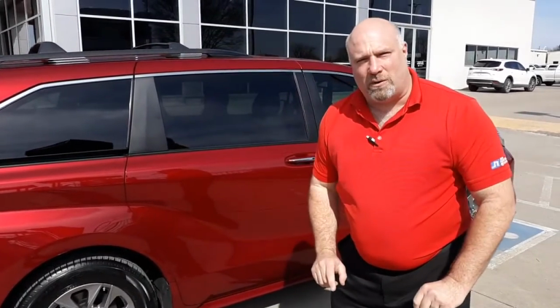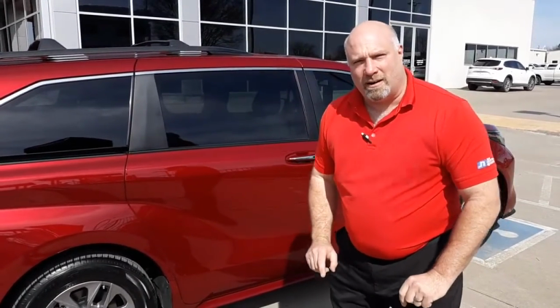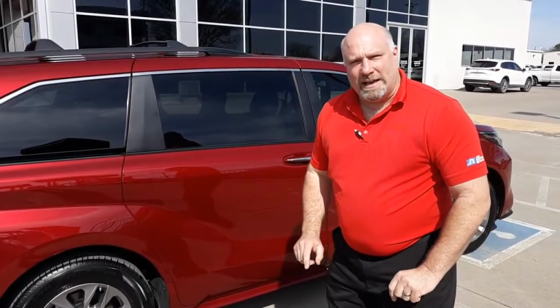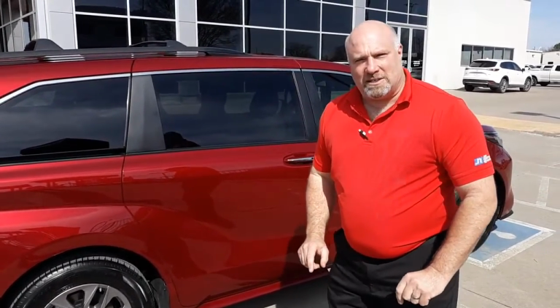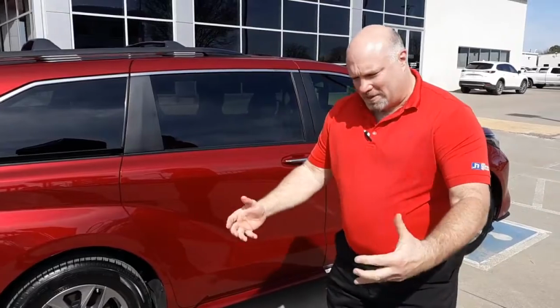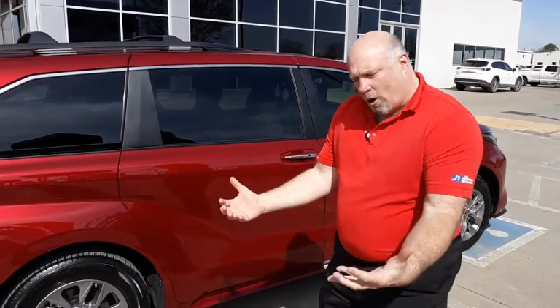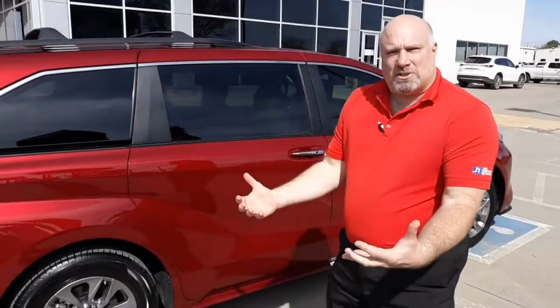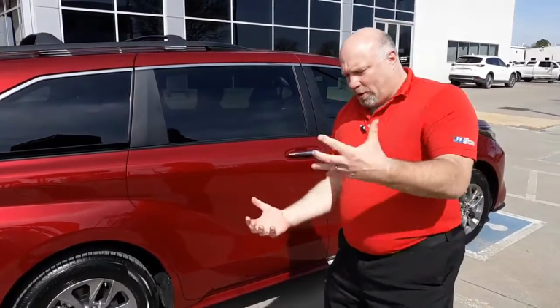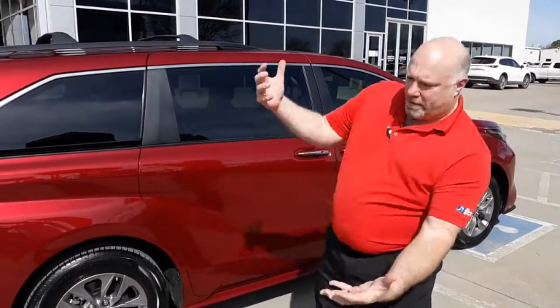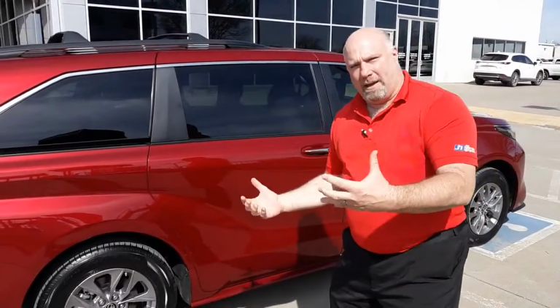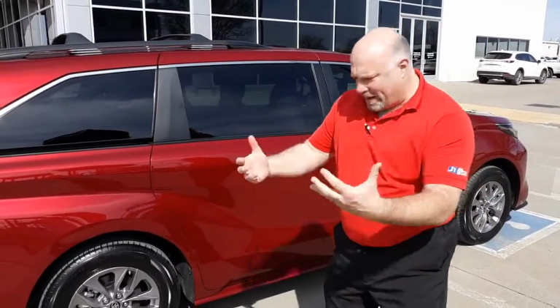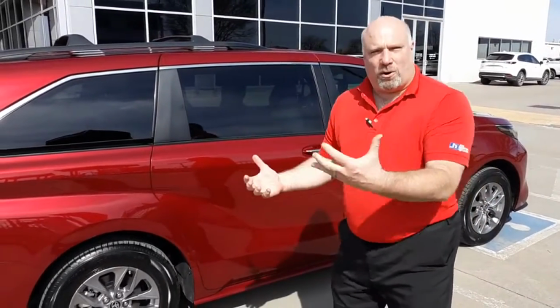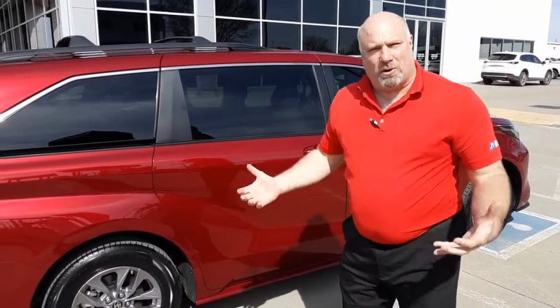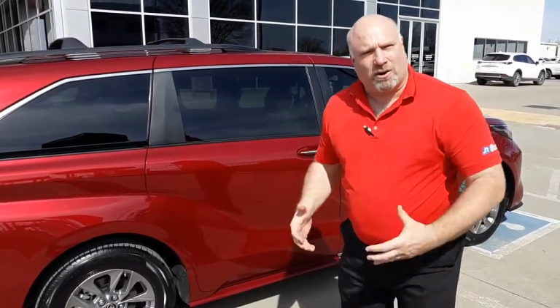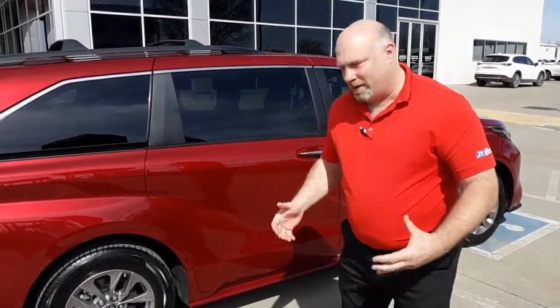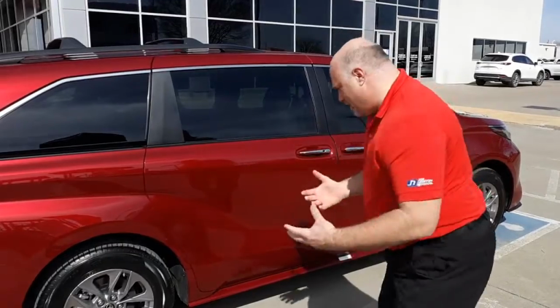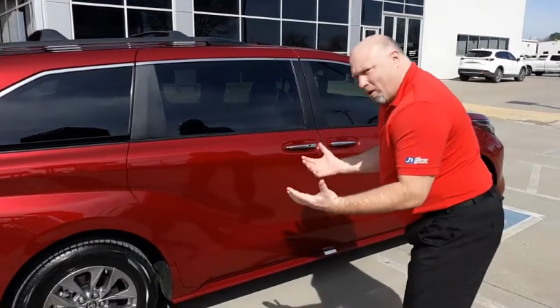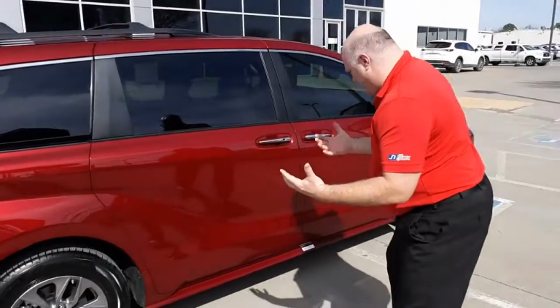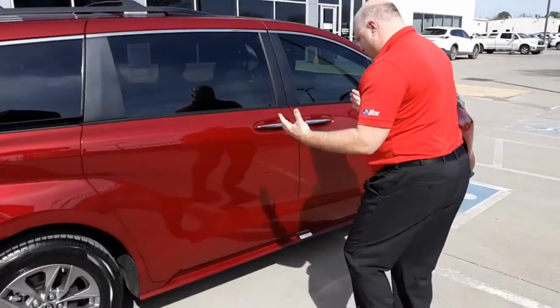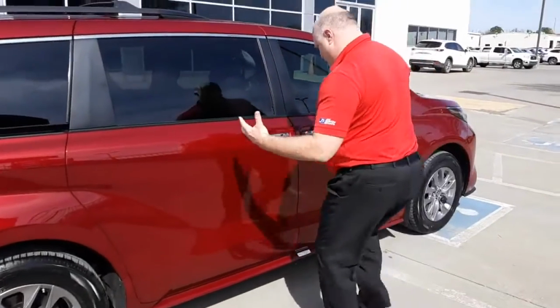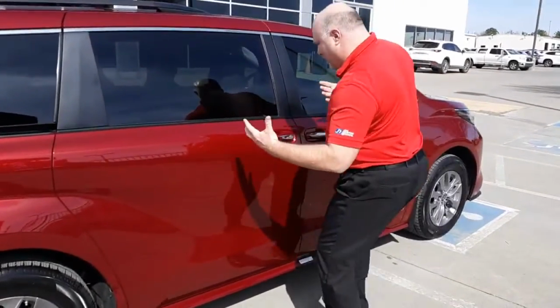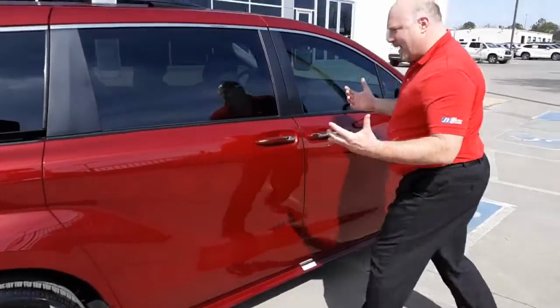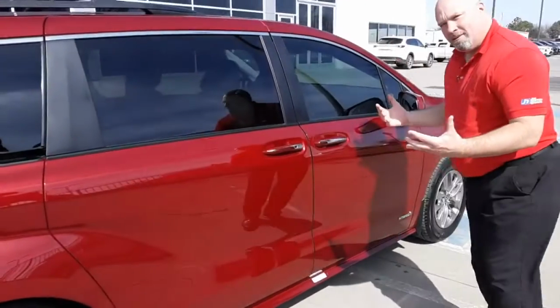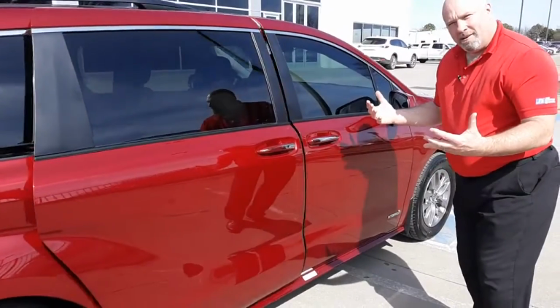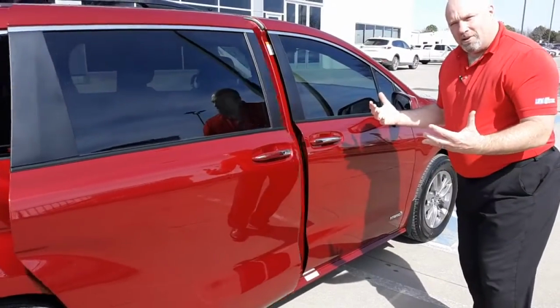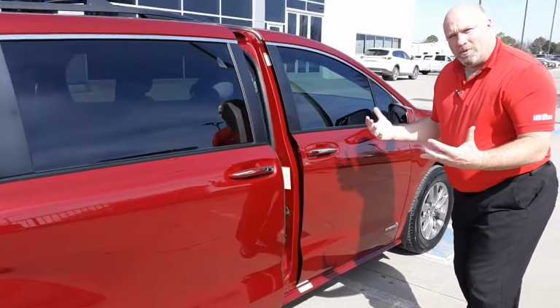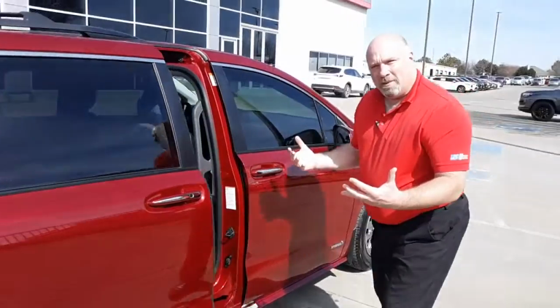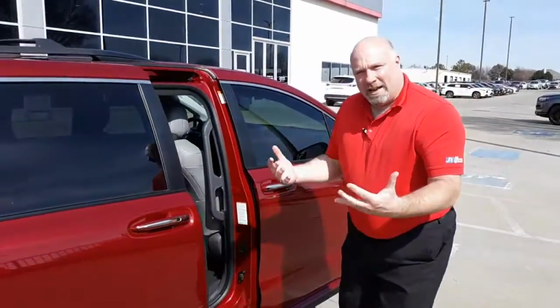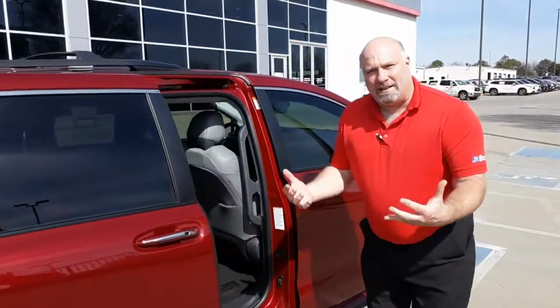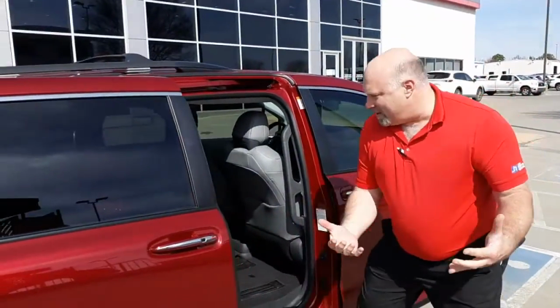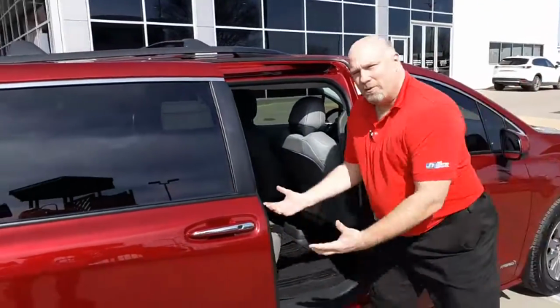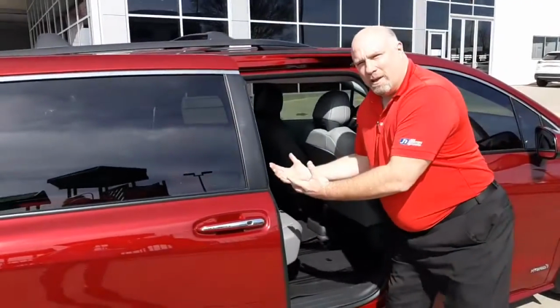But one feature I want to focus on is this. Pretend you've got a whole bunch of stuff — you're carrying a baby, the baby's going crazy, or a dog or something. You just walk up, go like that, and the door opens up. And you take that schnauzer and you throw him in.